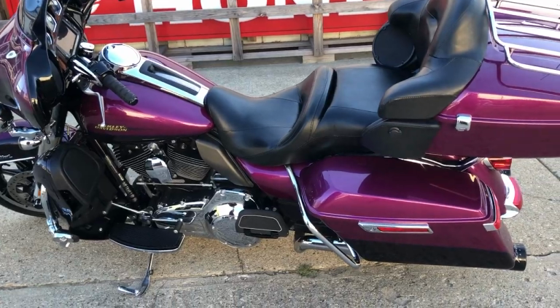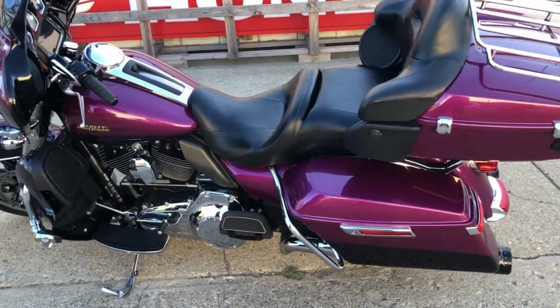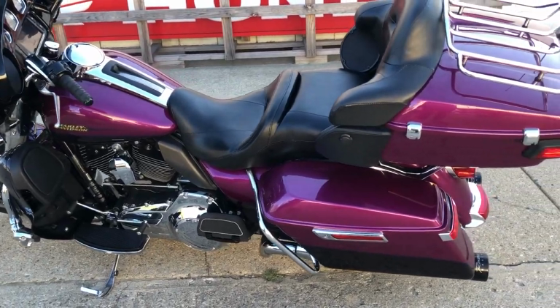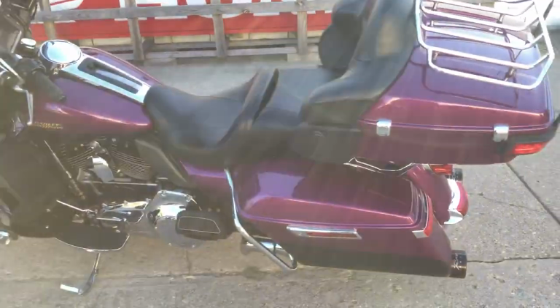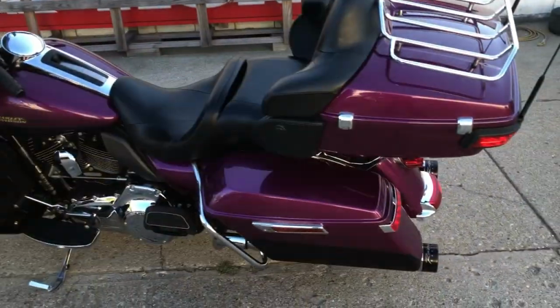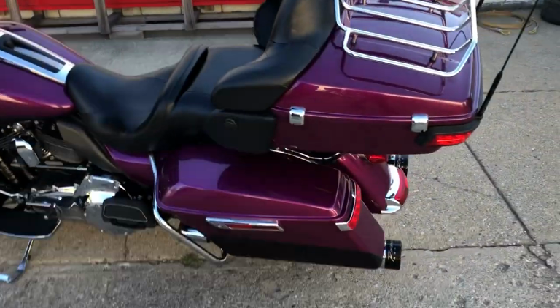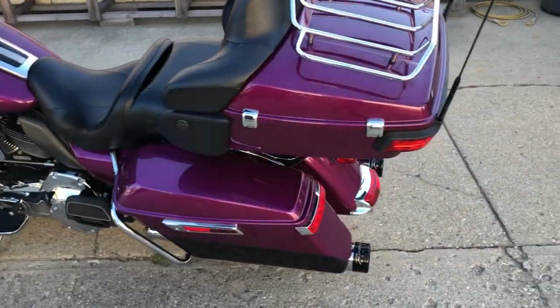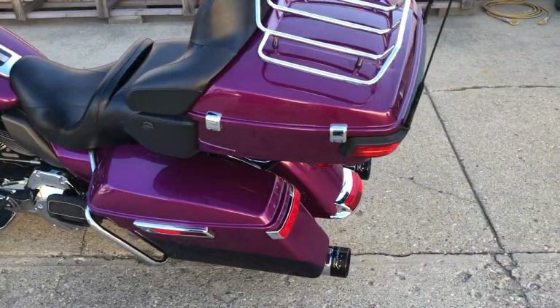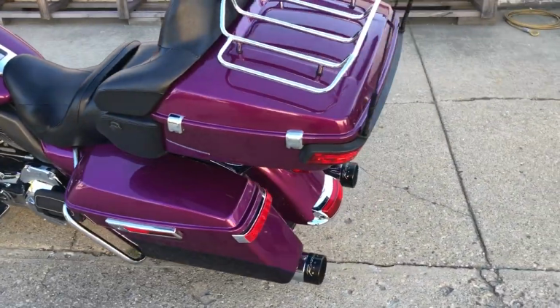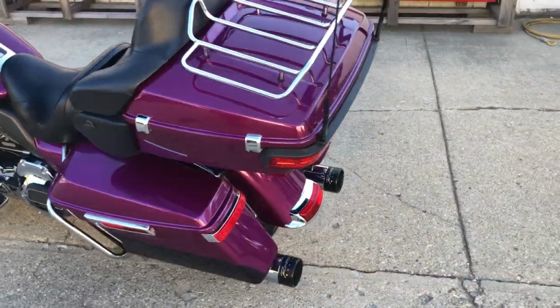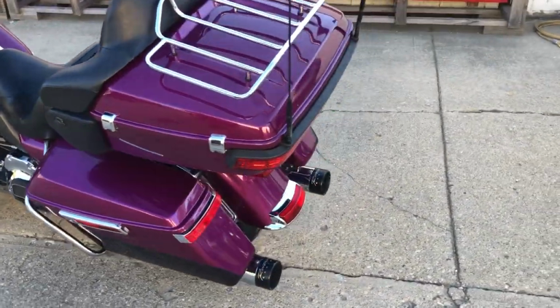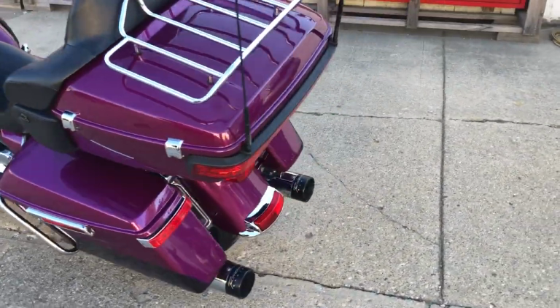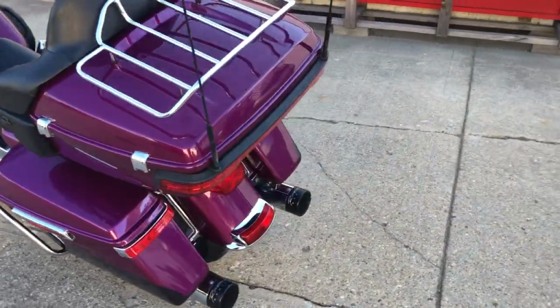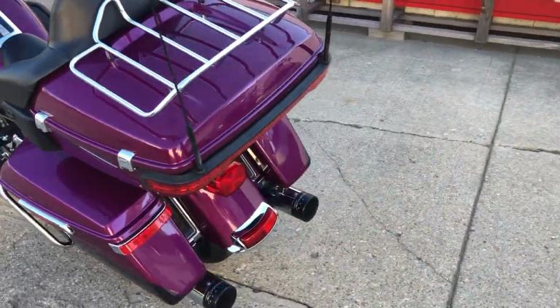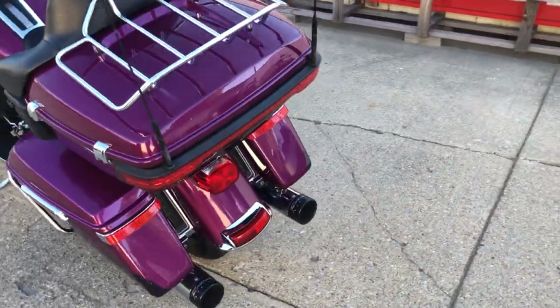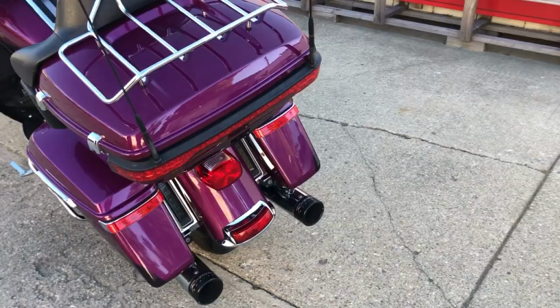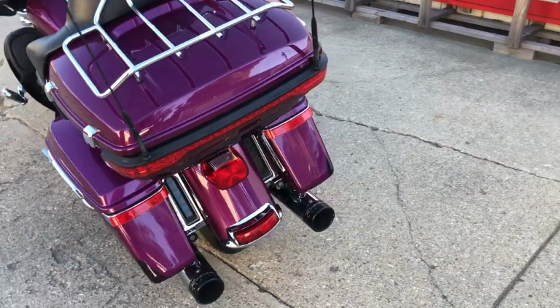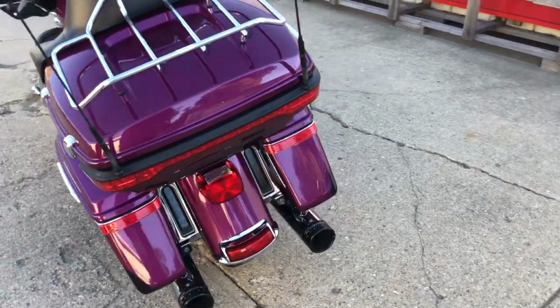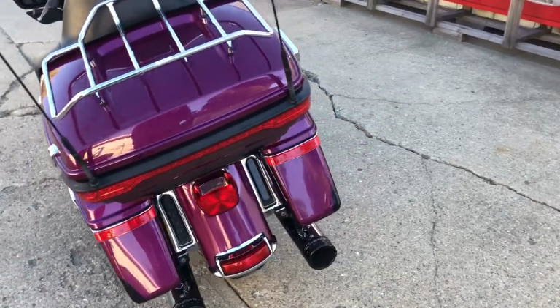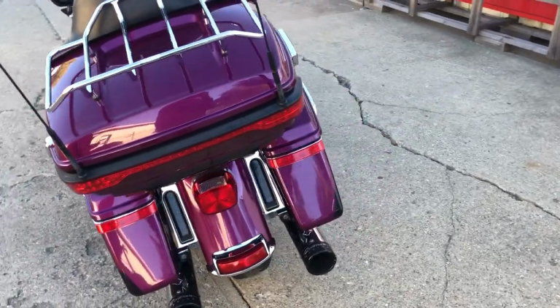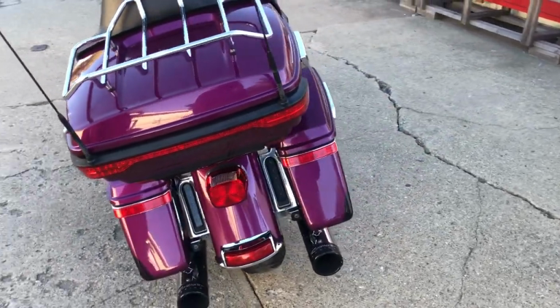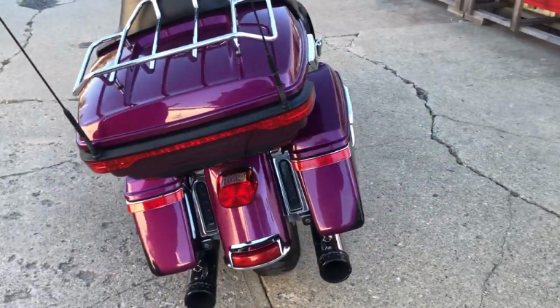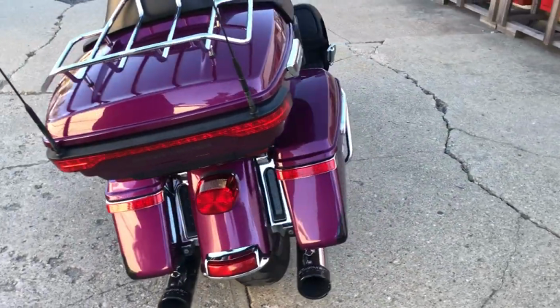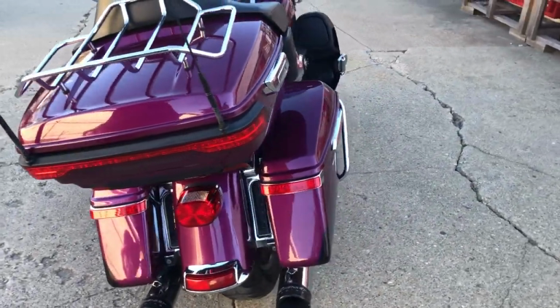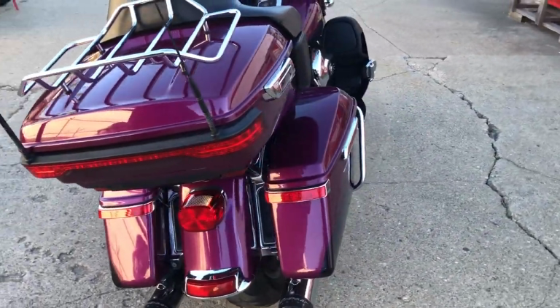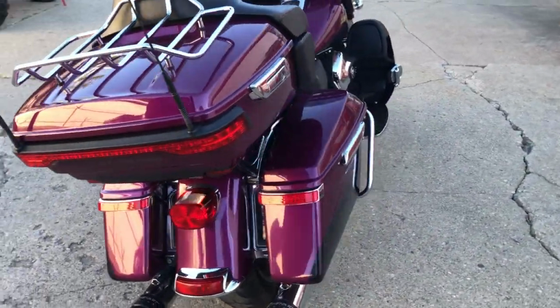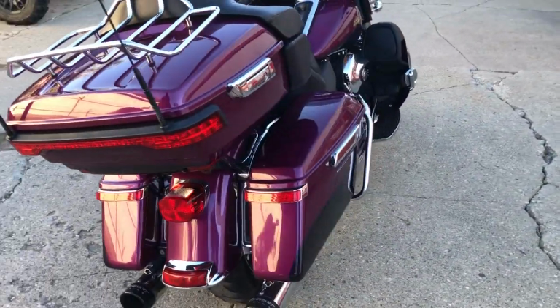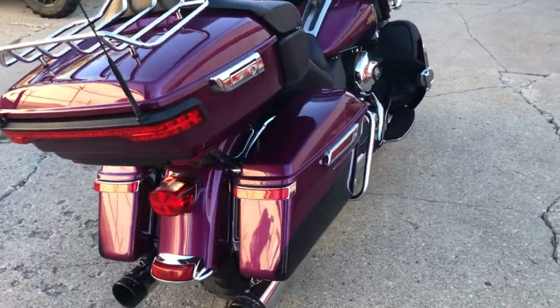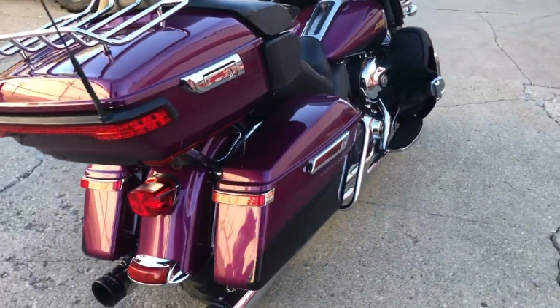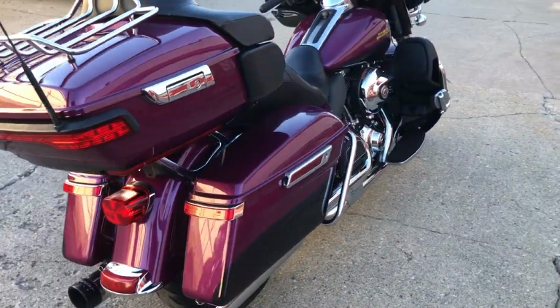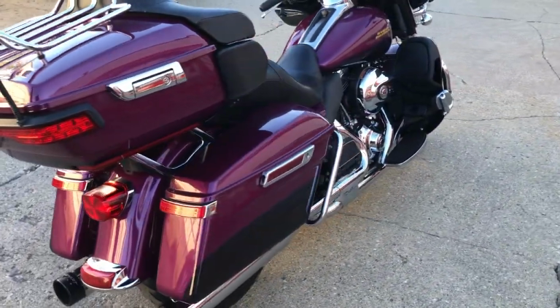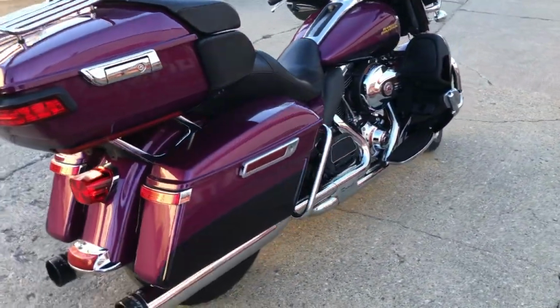Hey guys, ApprovalPowerSports.com here. We're doing some videos on some stuff that just came in. Check this one out — it's a '16 Ultra Limited, comes in that sweet purple color.